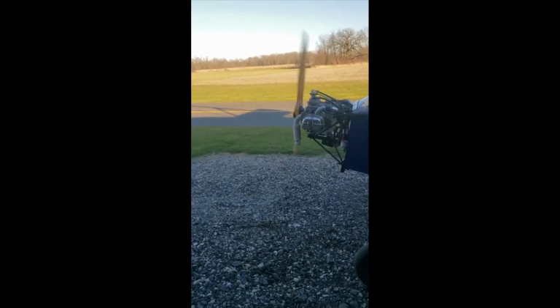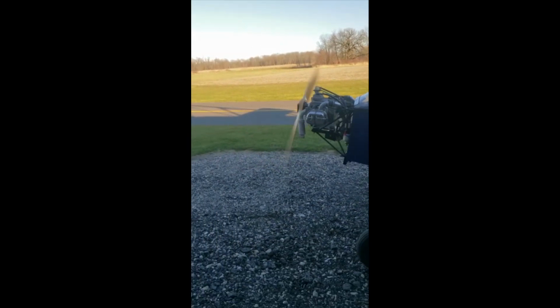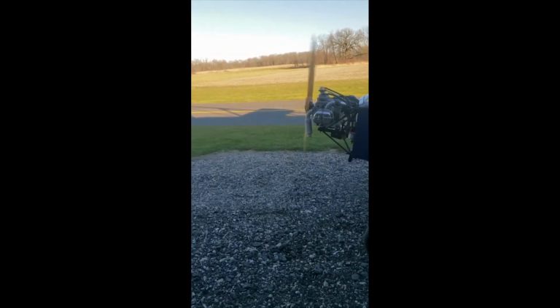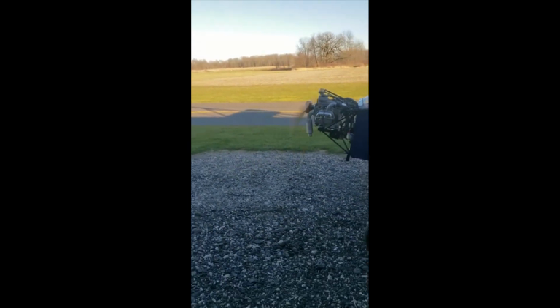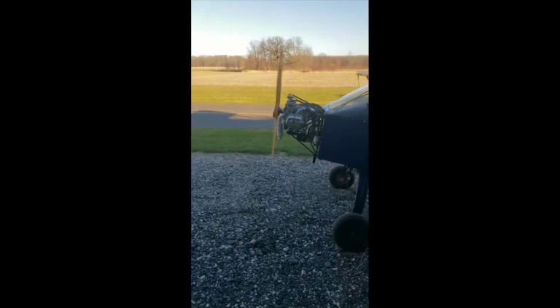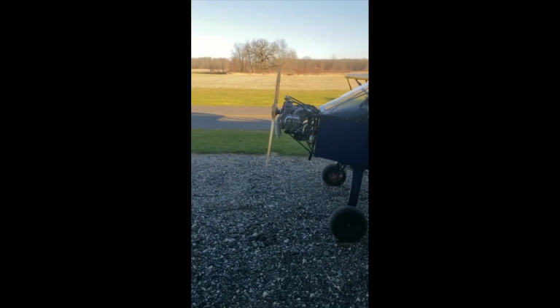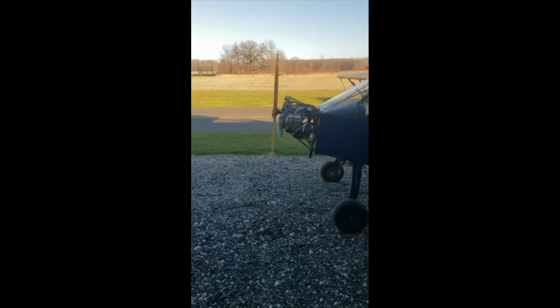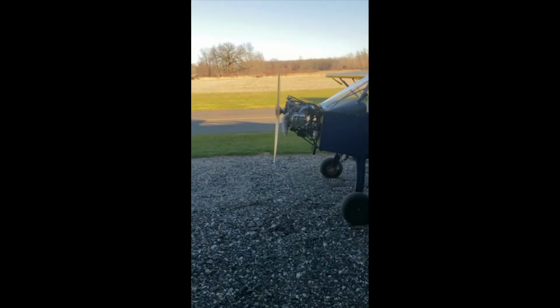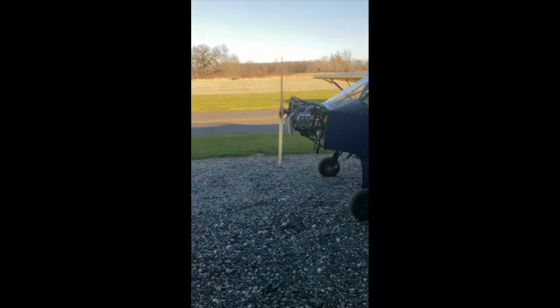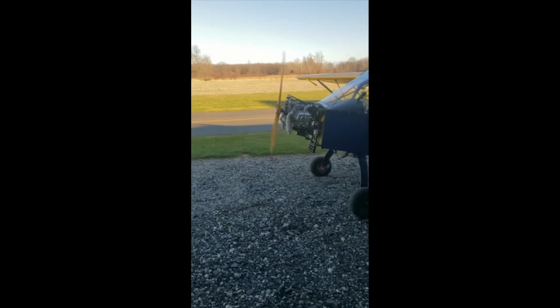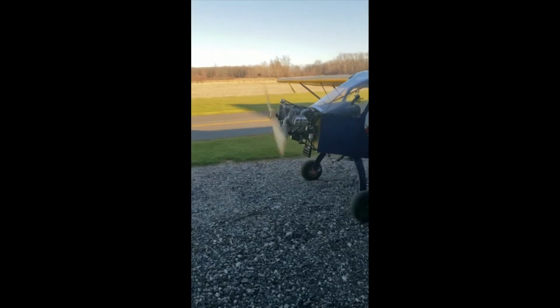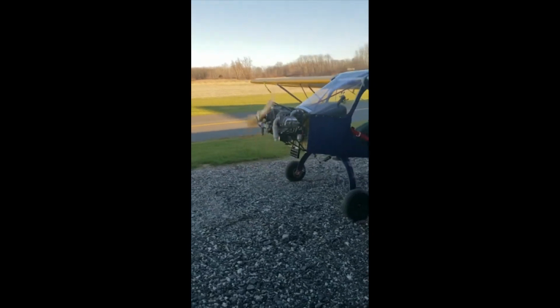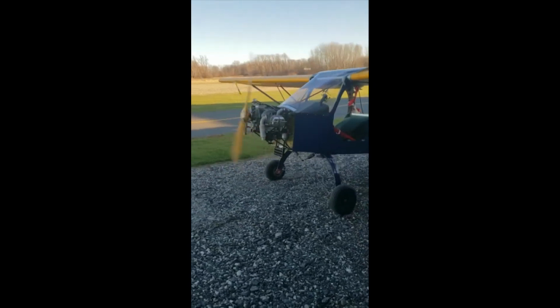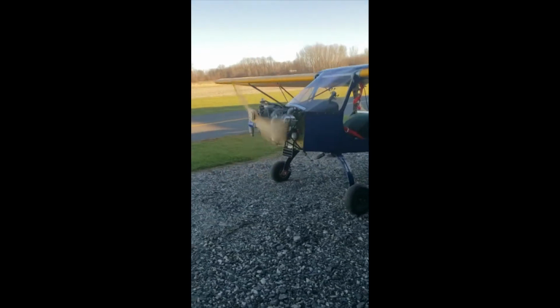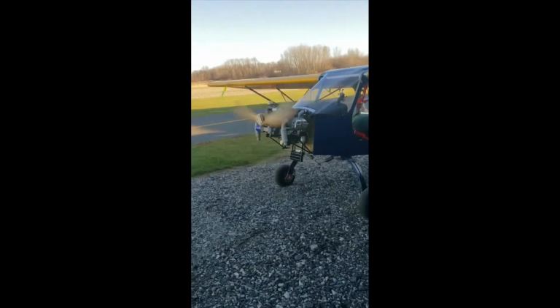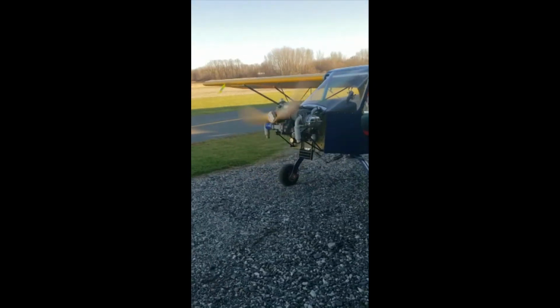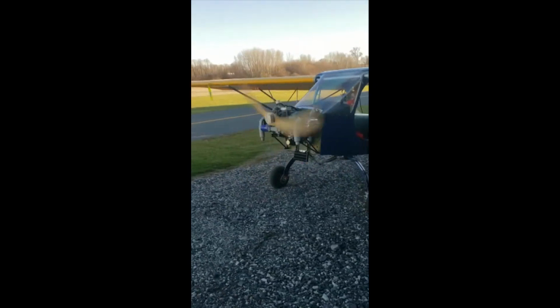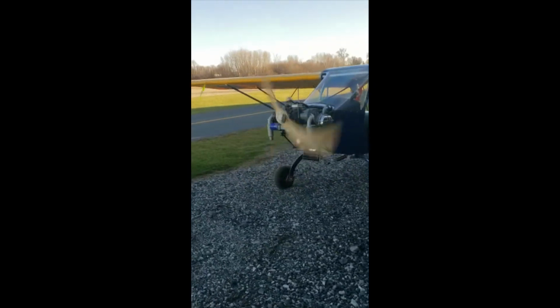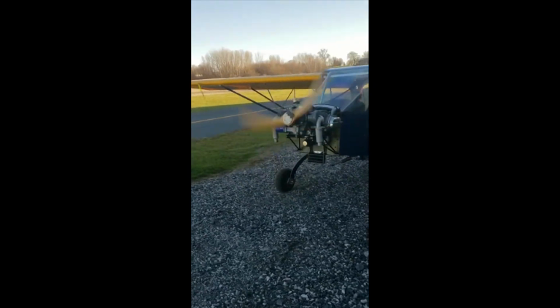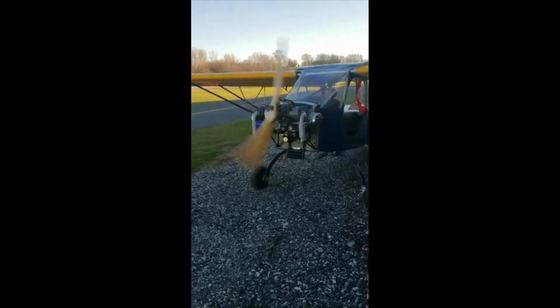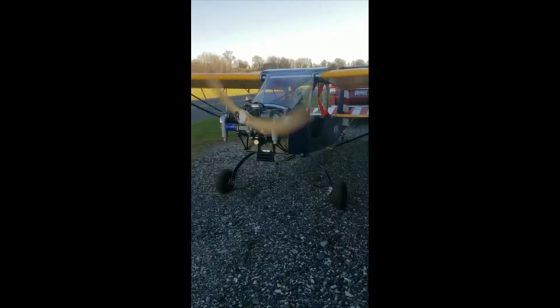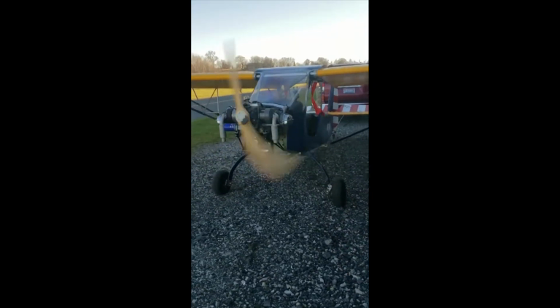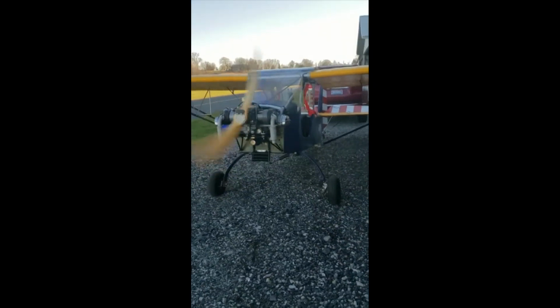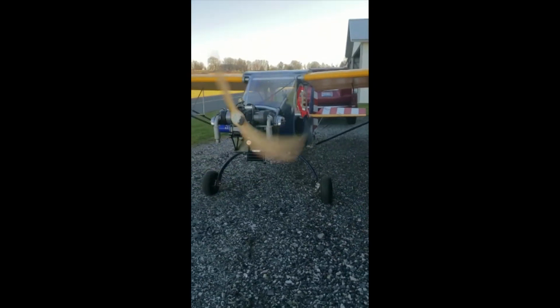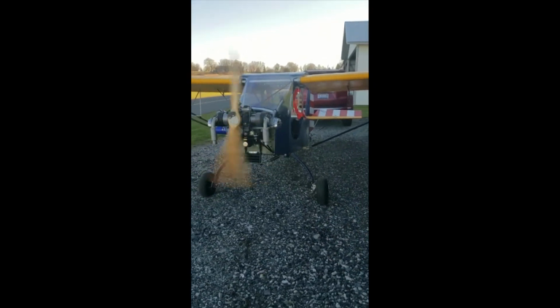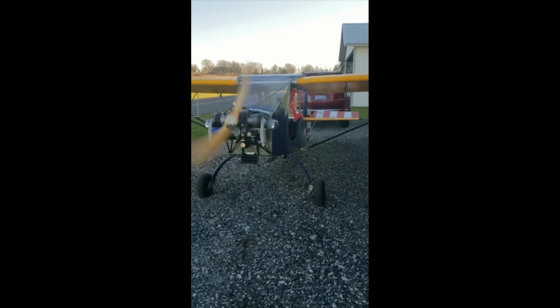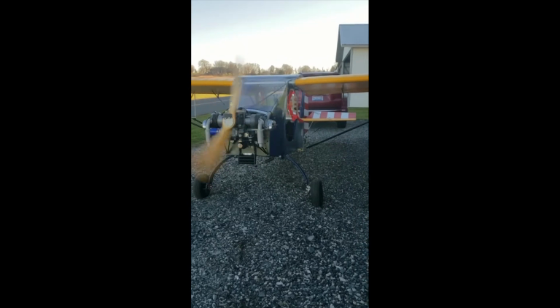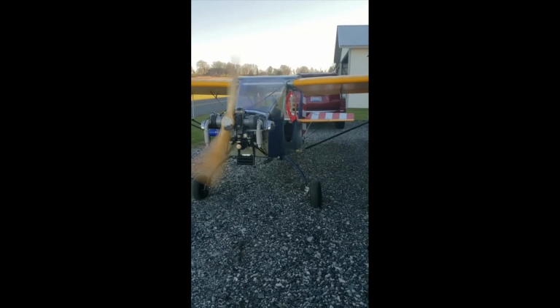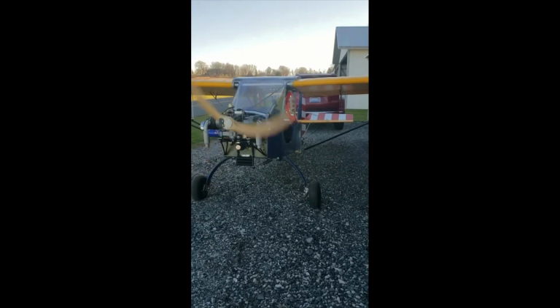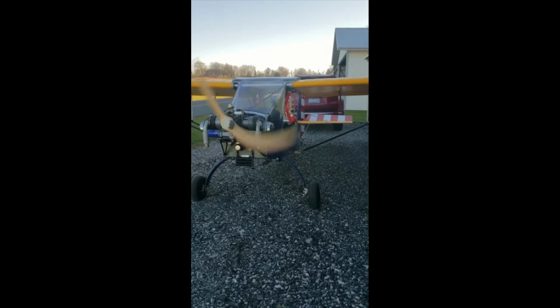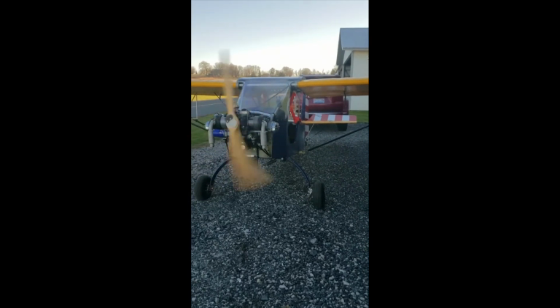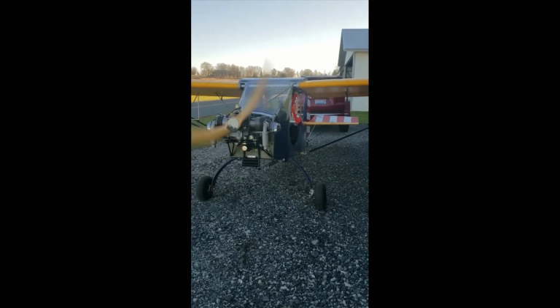As you'd expect, it's a total rebuild — zero-time the engine. New bearings, new rods, new pistons, one new cylinder. So it's doing great.